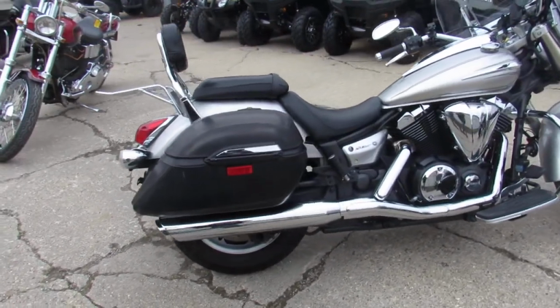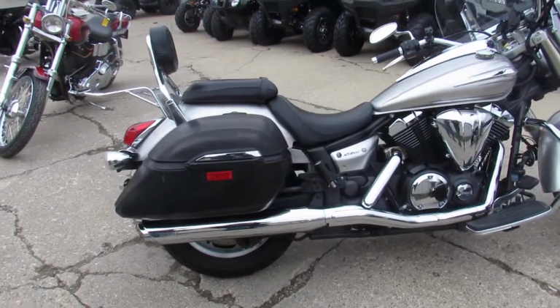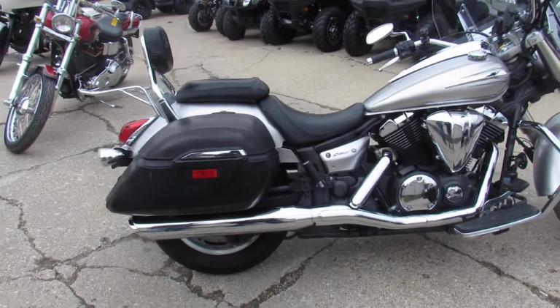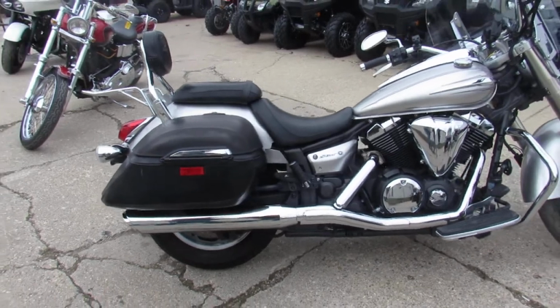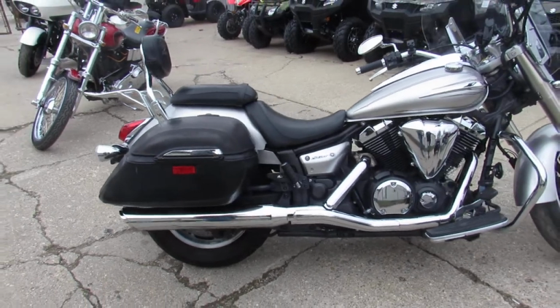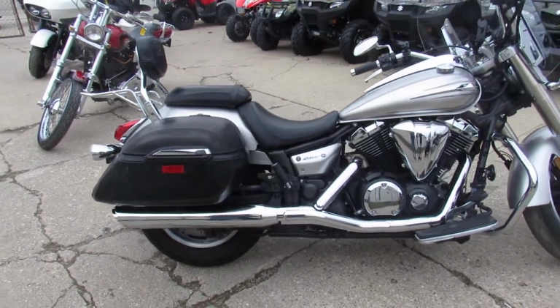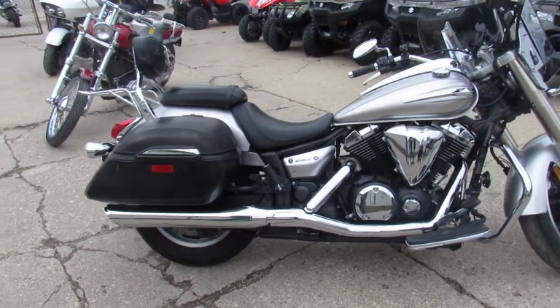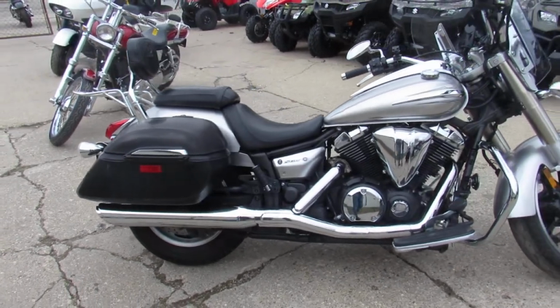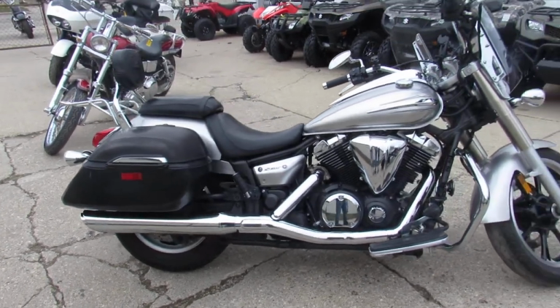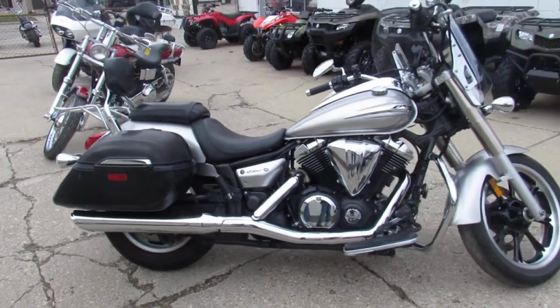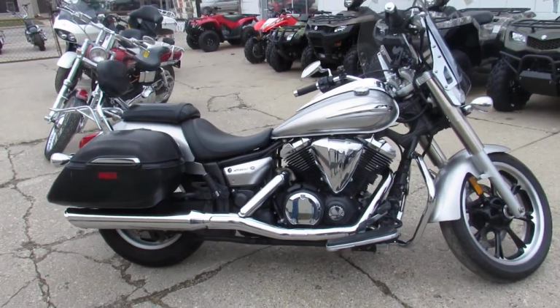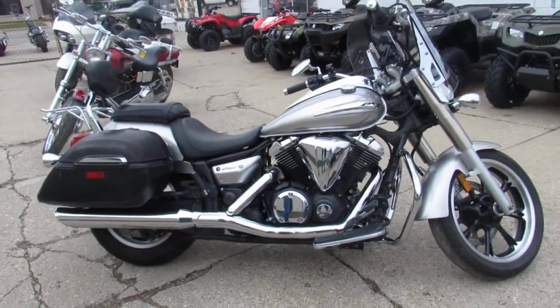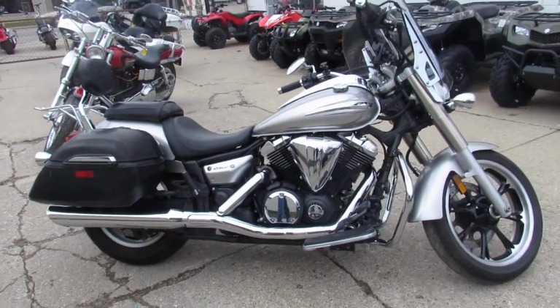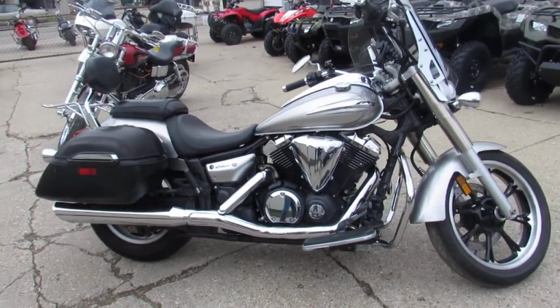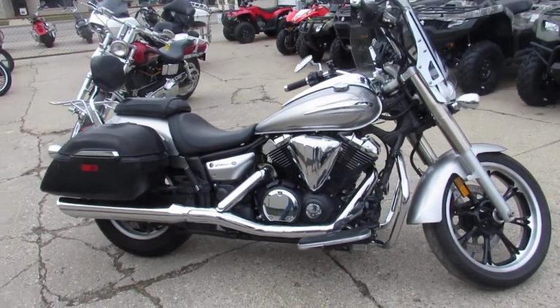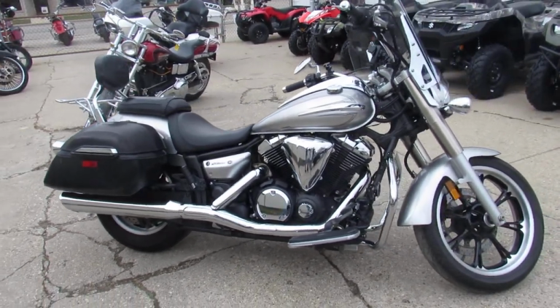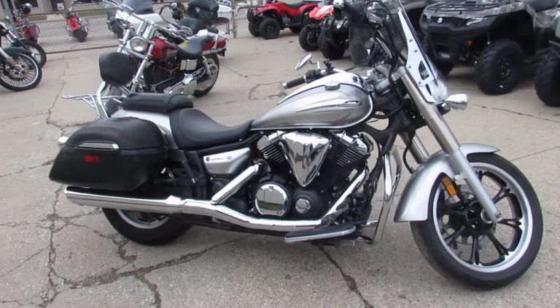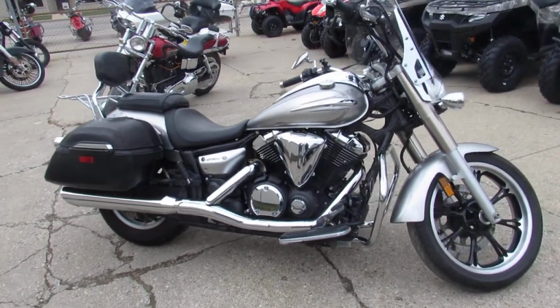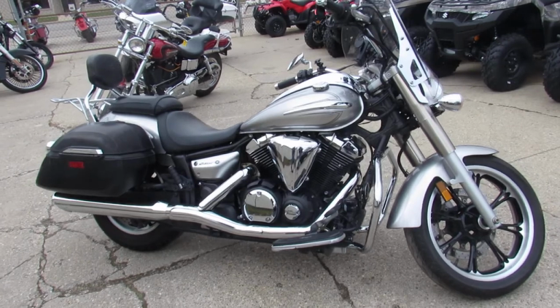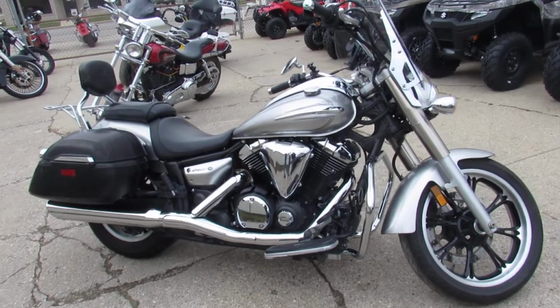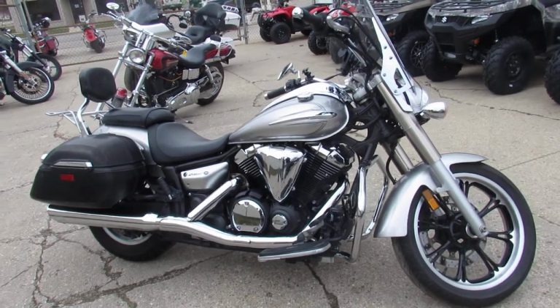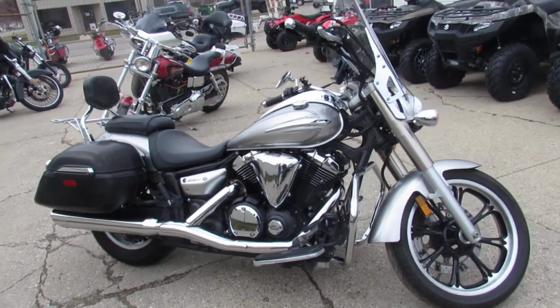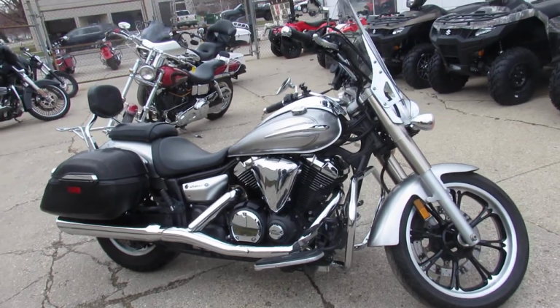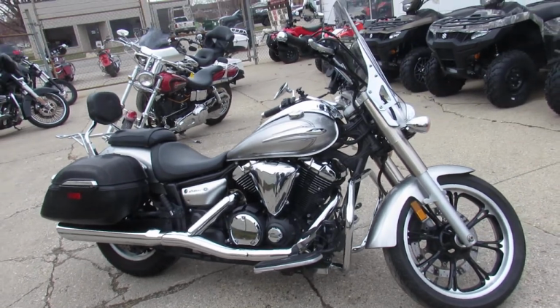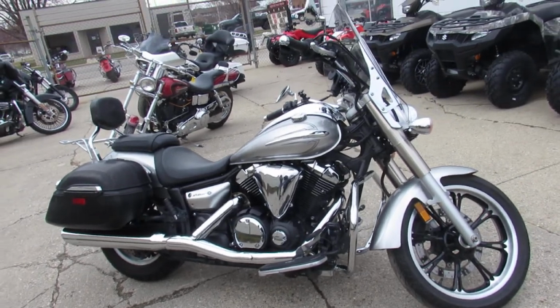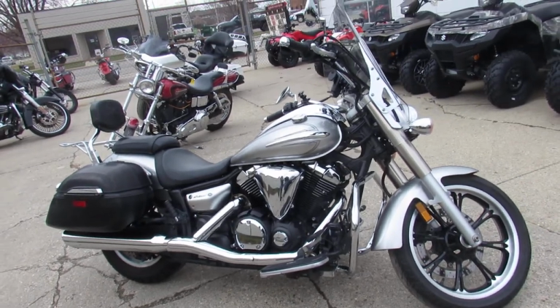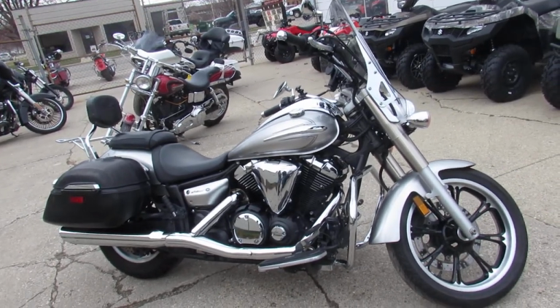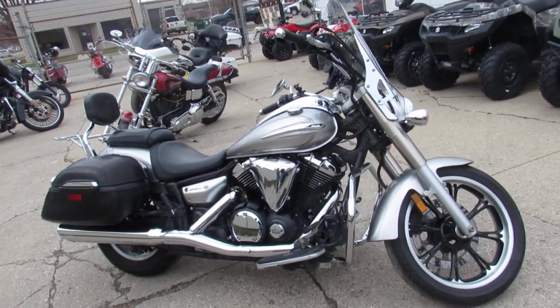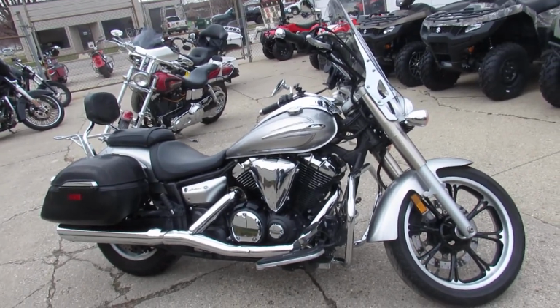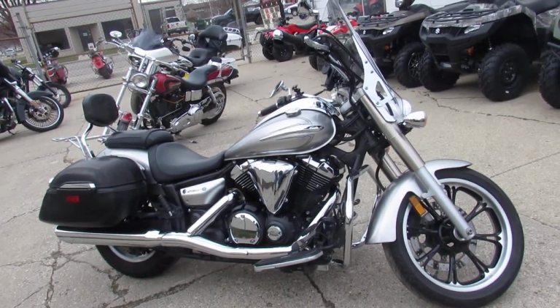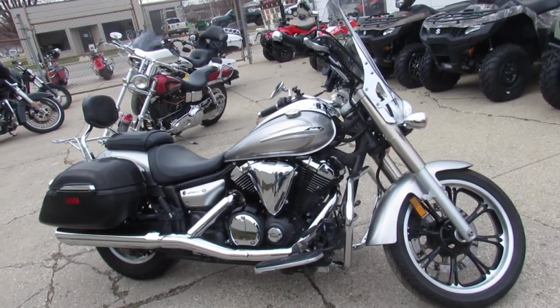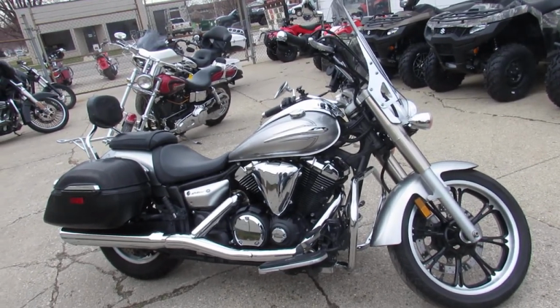2009 V-Star 950 Touring, $3,999. Mileage is great too — 16,881 miles. One nice bike for $4,000, guys.